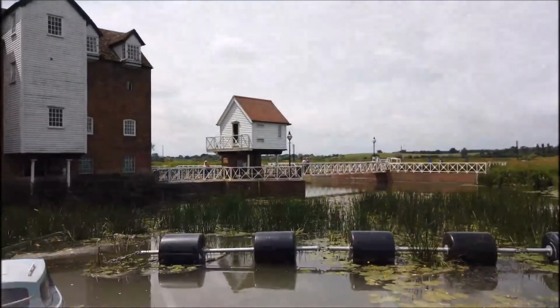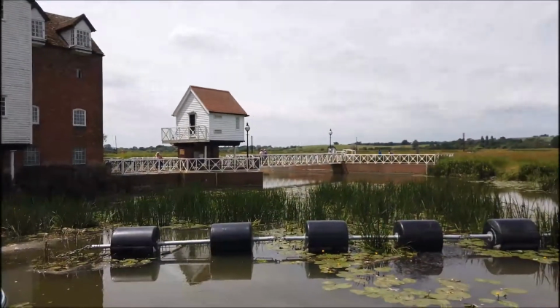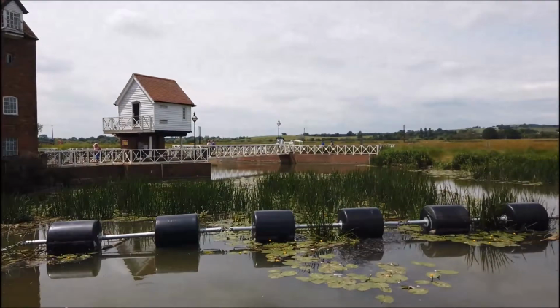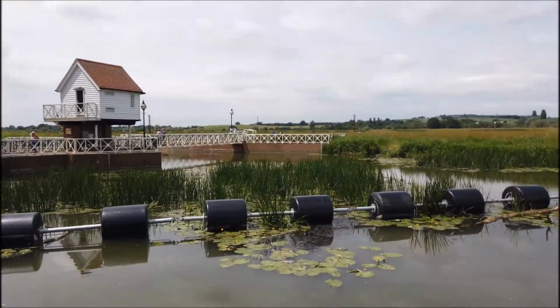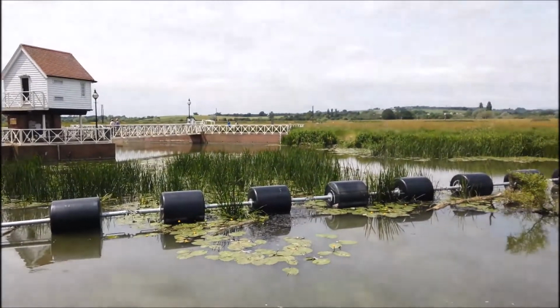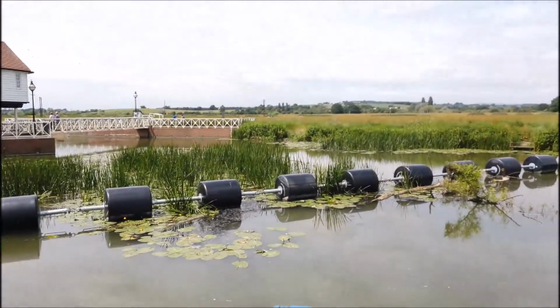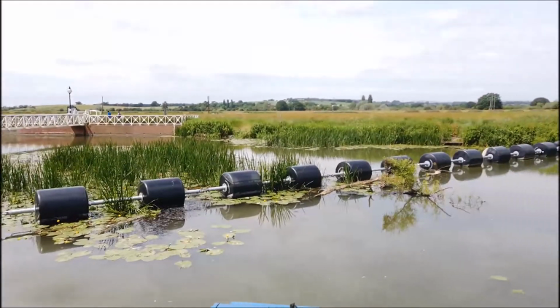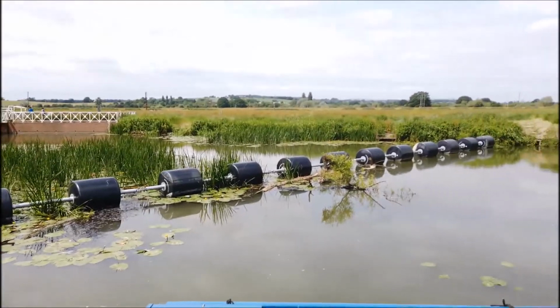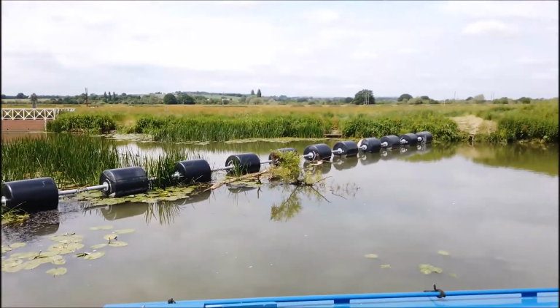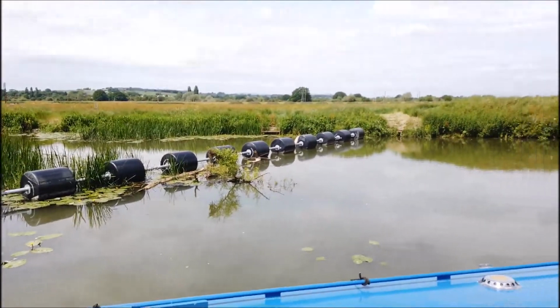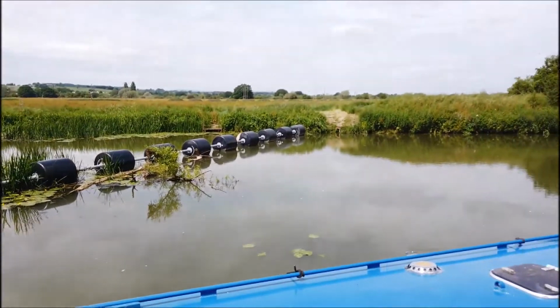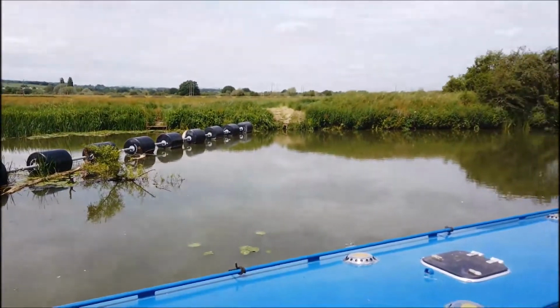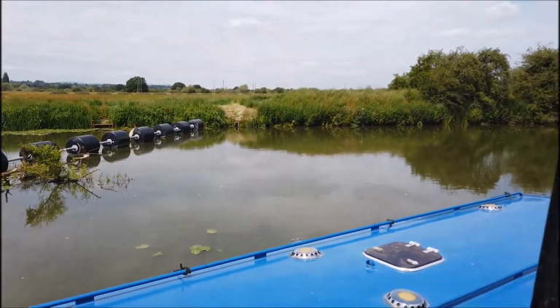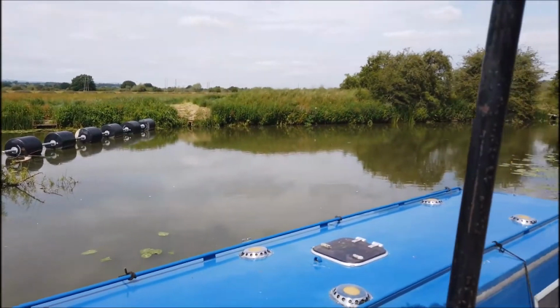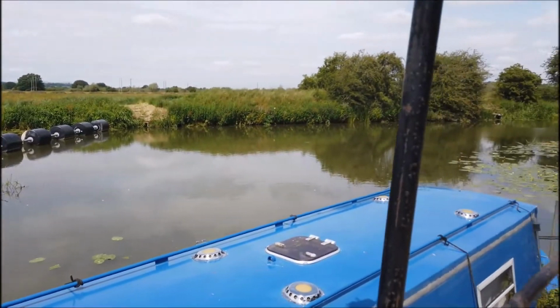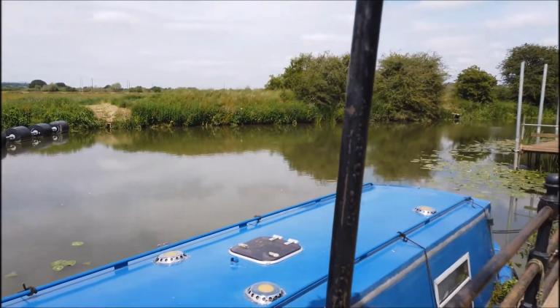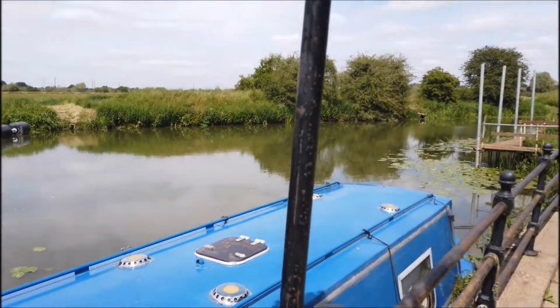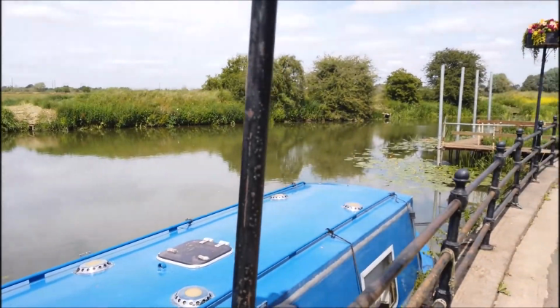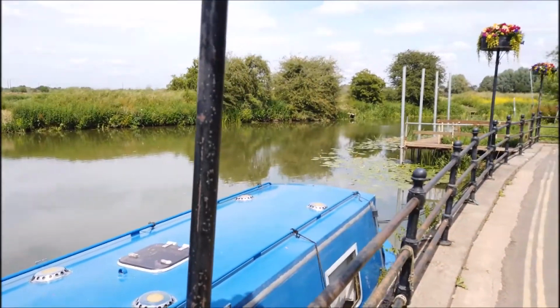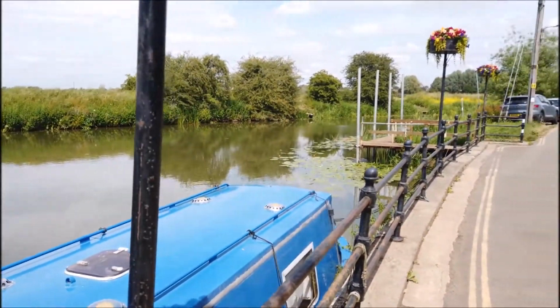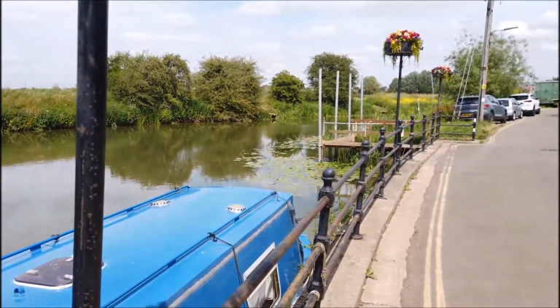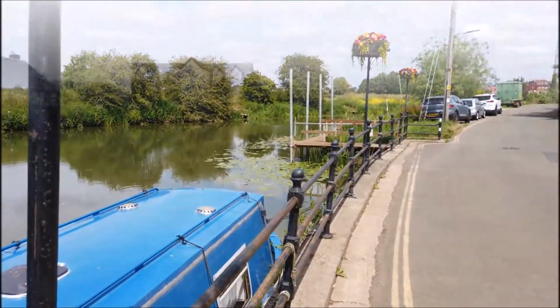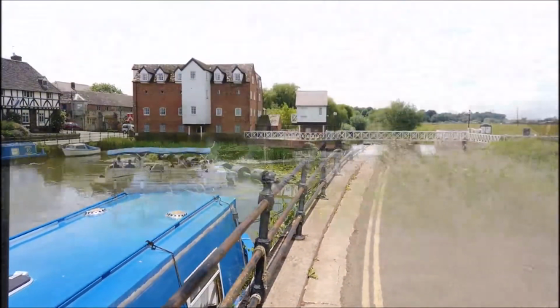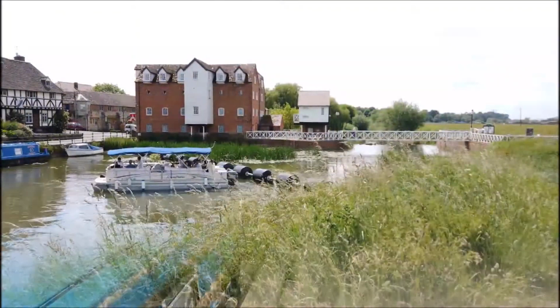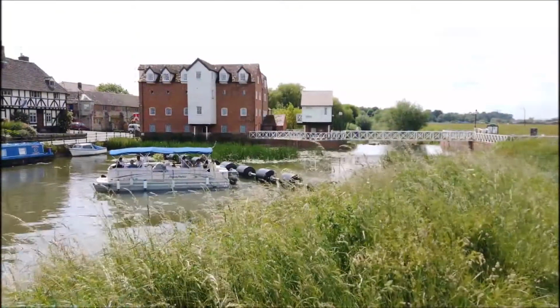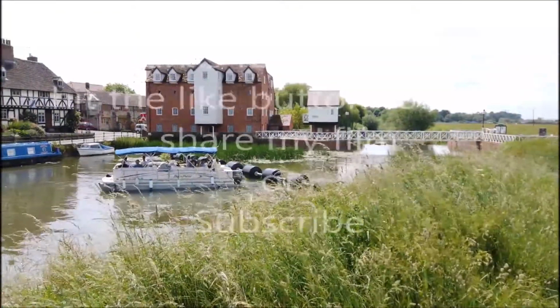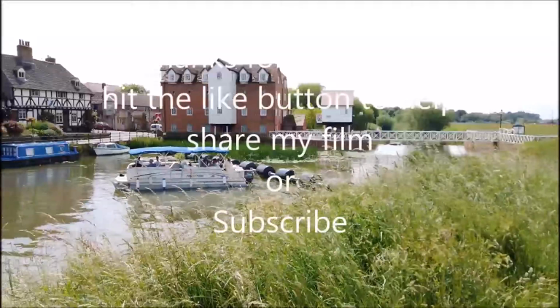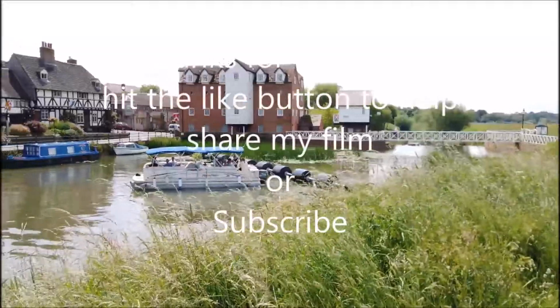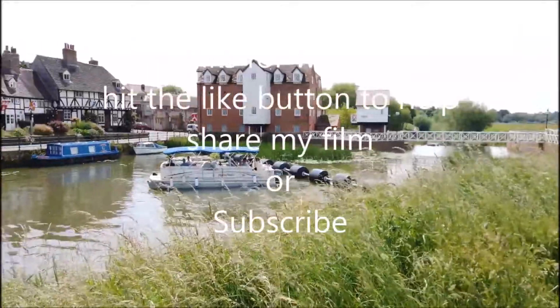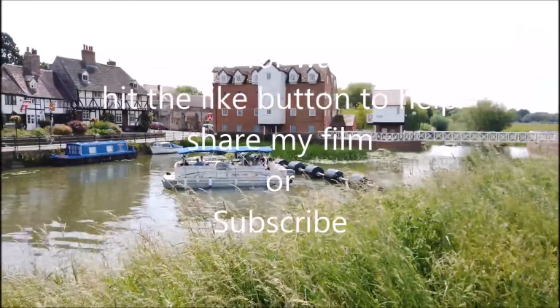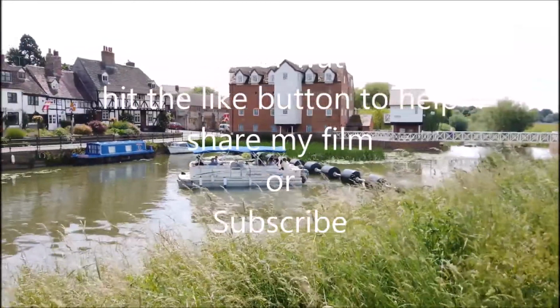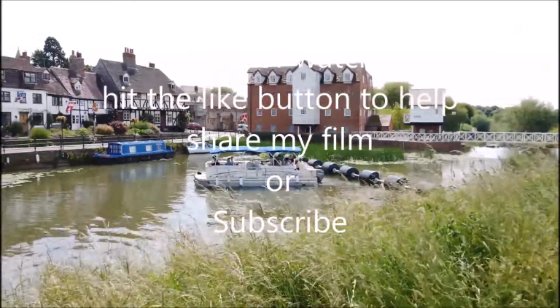Of course, the River Avon's just a very short walk away with the mill. Nice walks around there. It's a pretty place to visit.